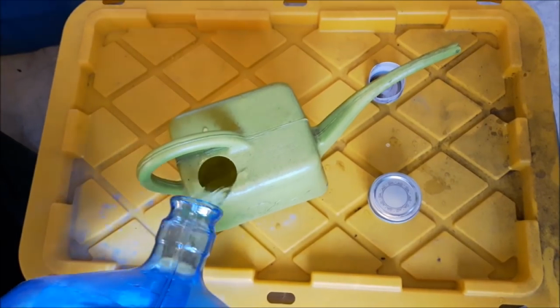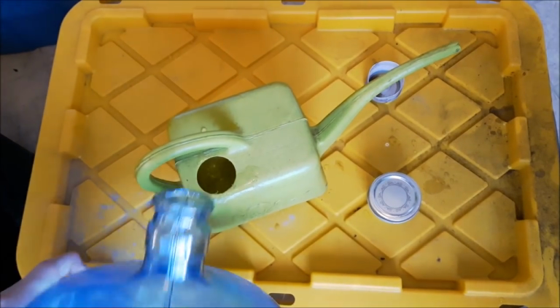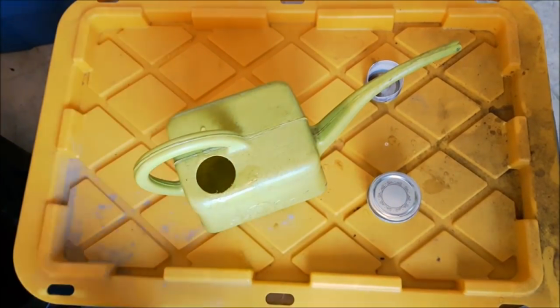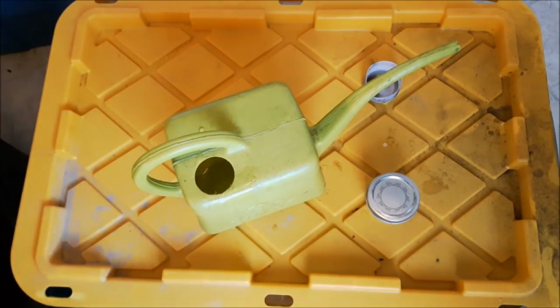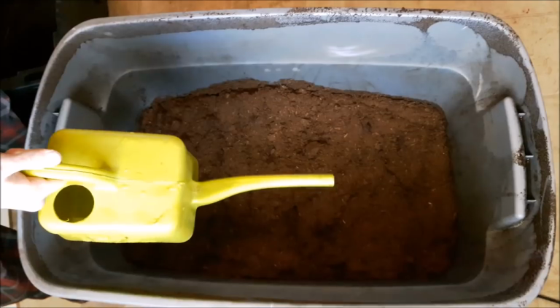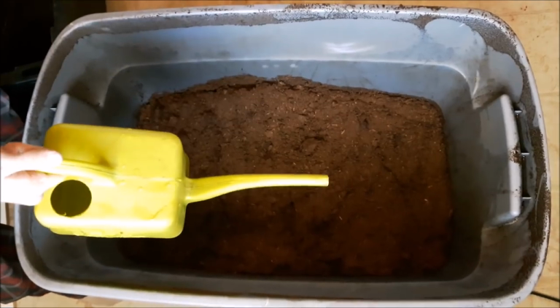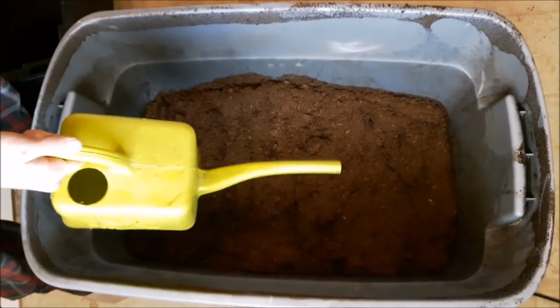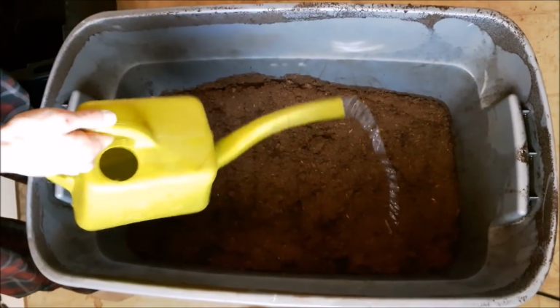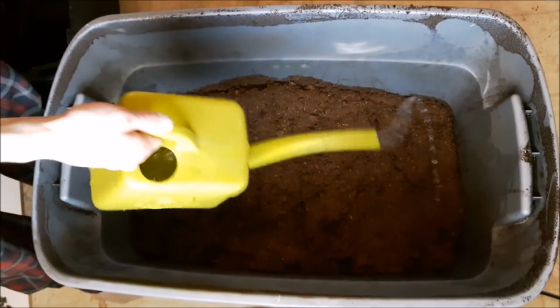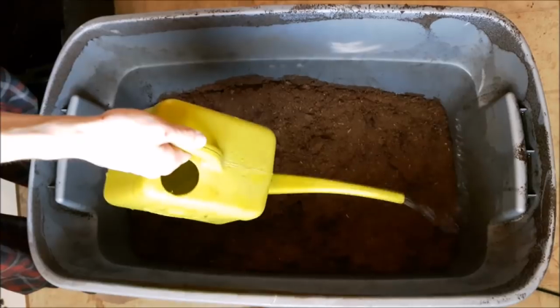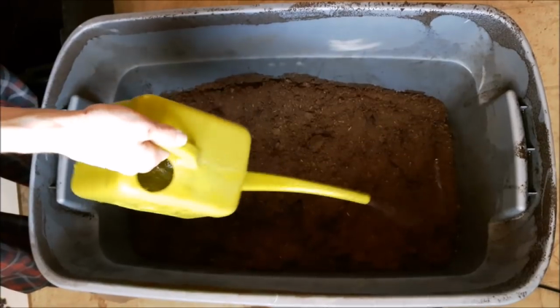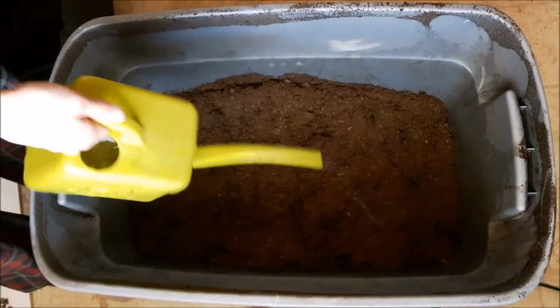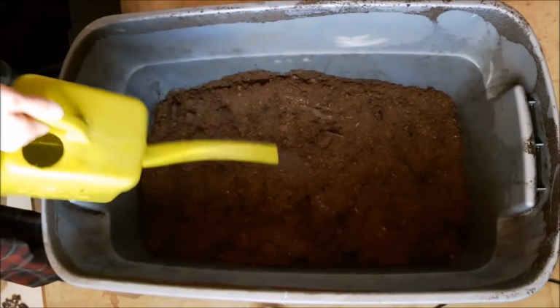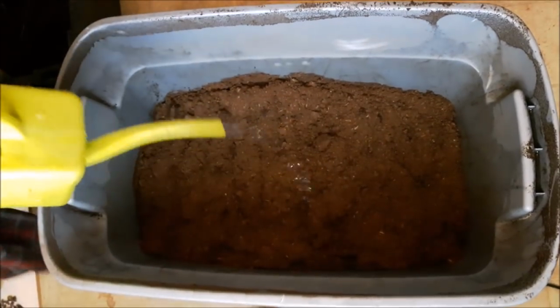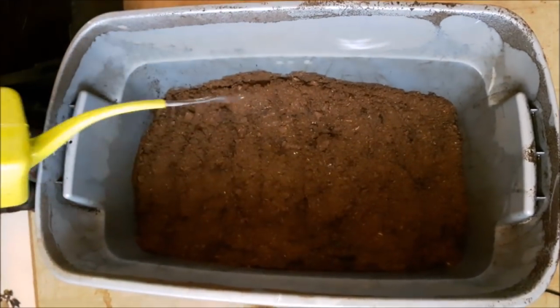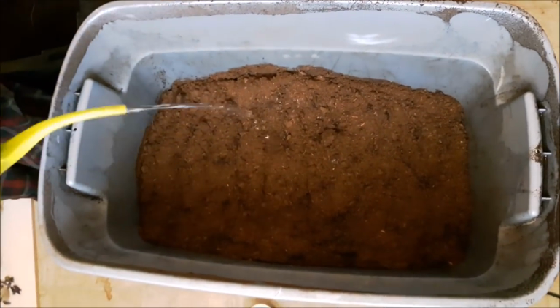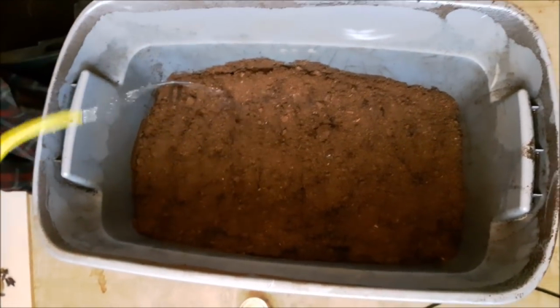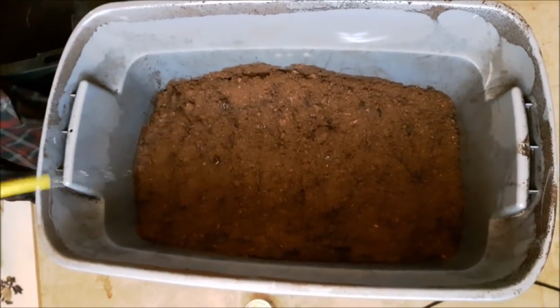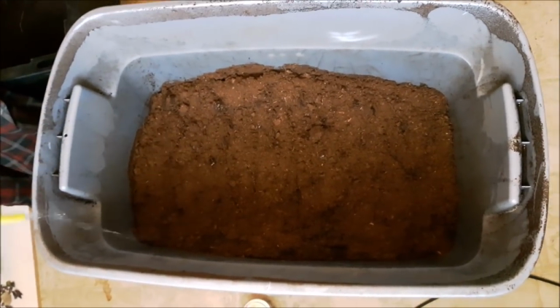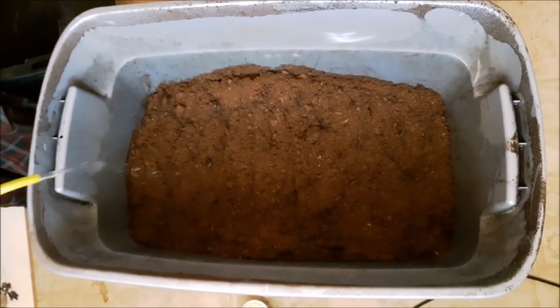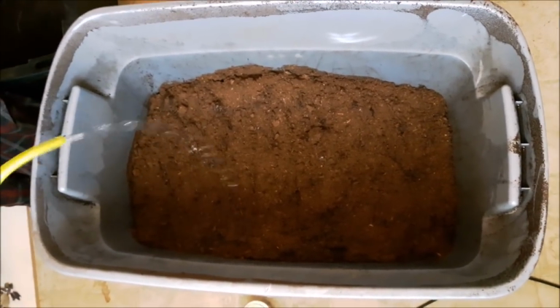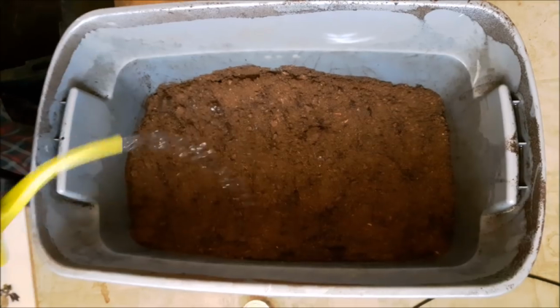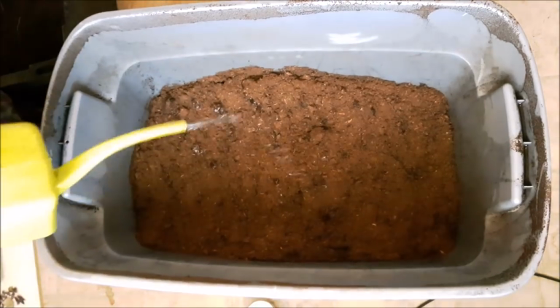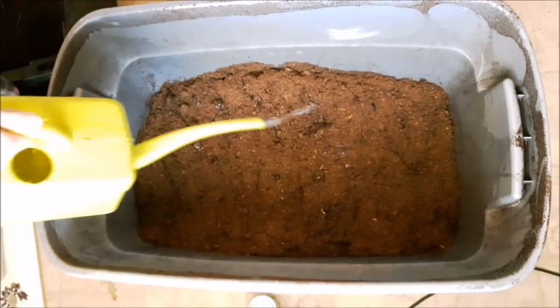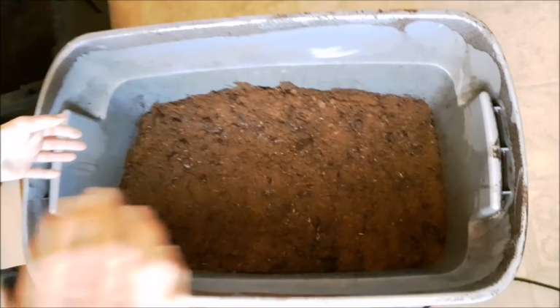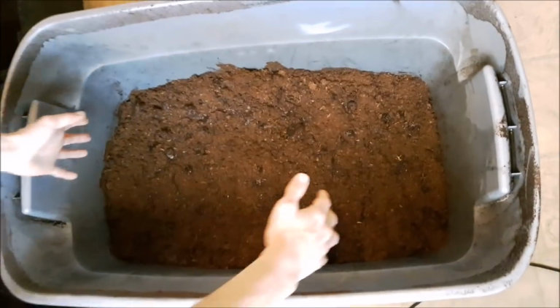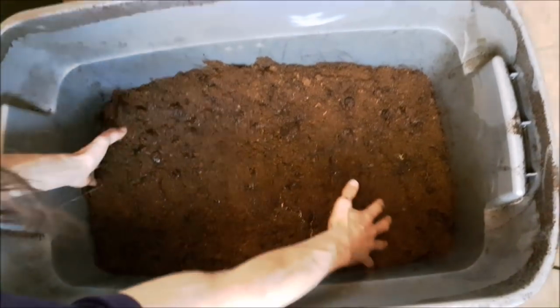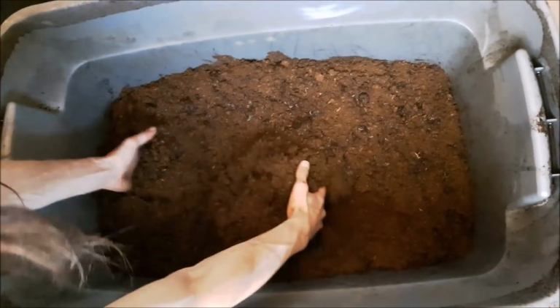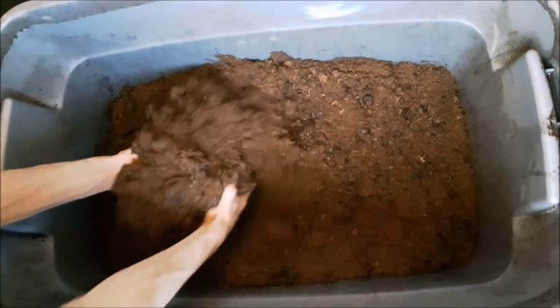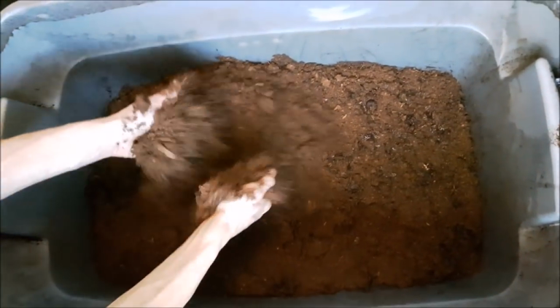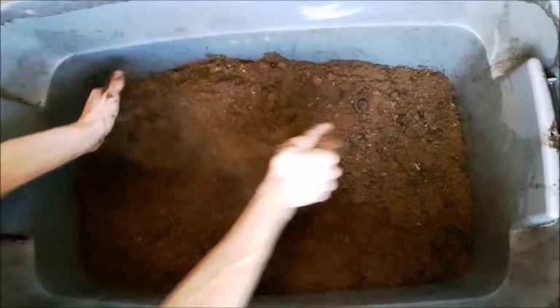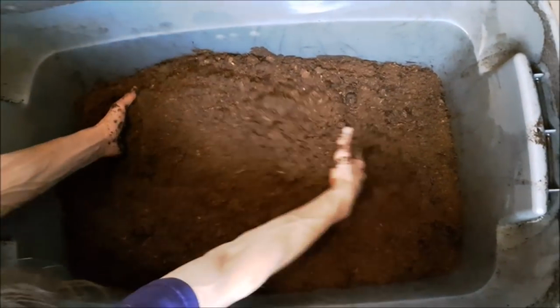Yo what's going on guys, it's No-Till Hippie here. I'm bringing you my soil mix today. First off you want to start out with your peat moss — this is 33% peat moss.